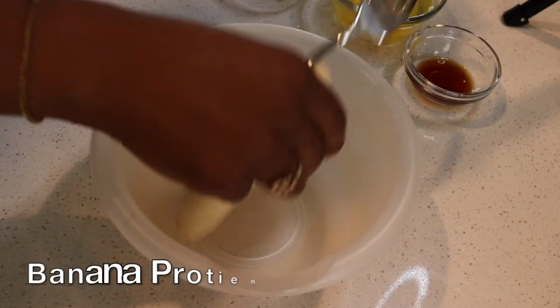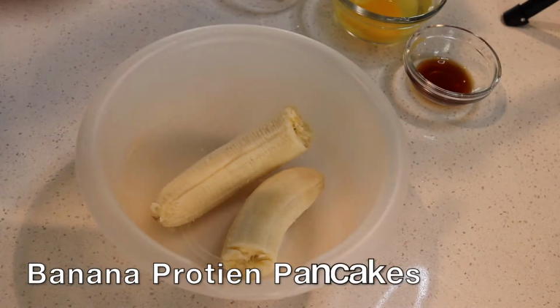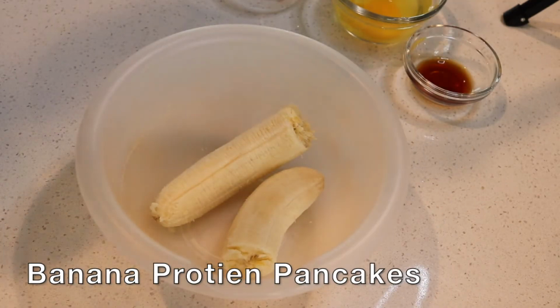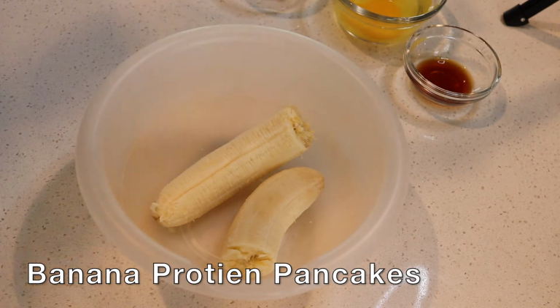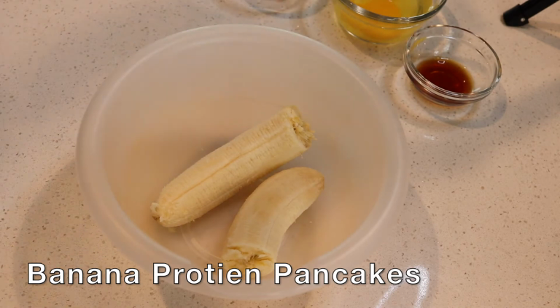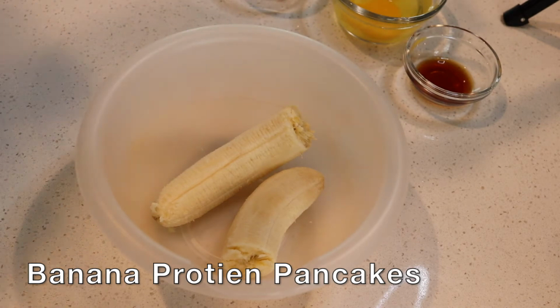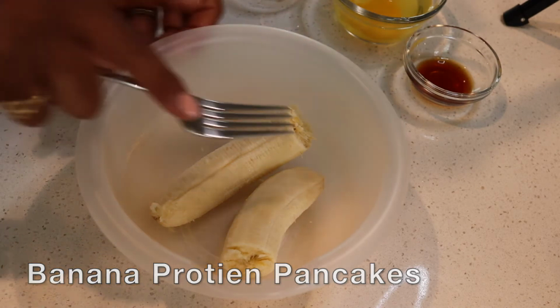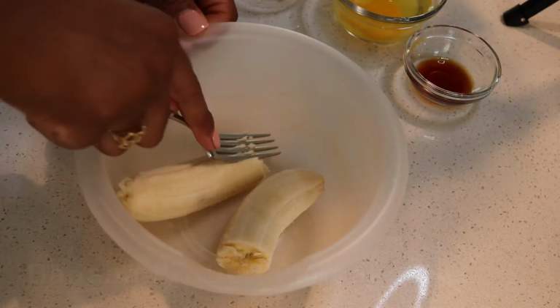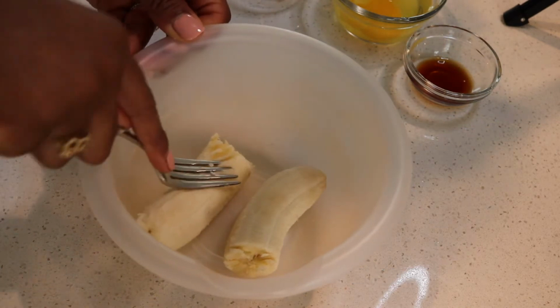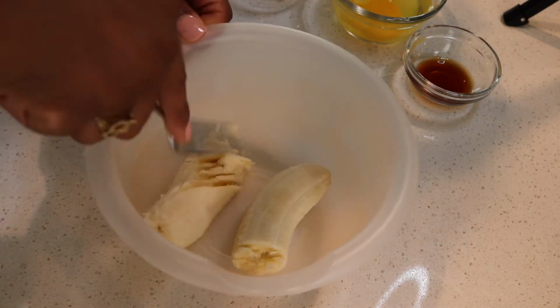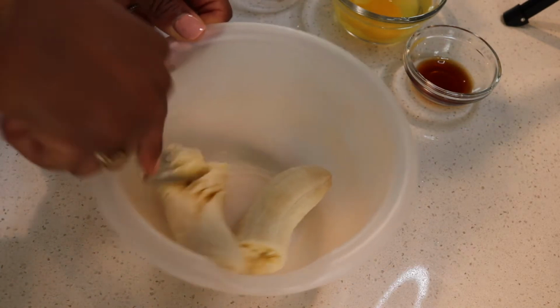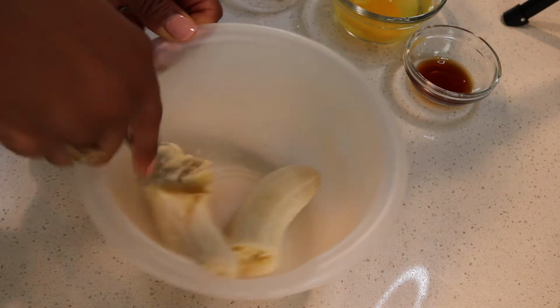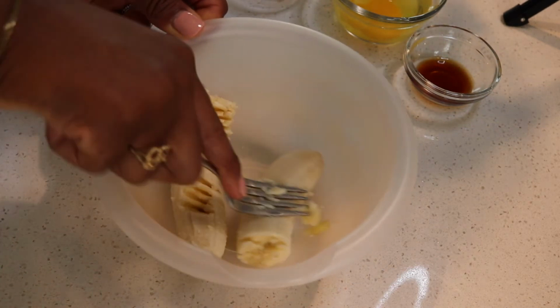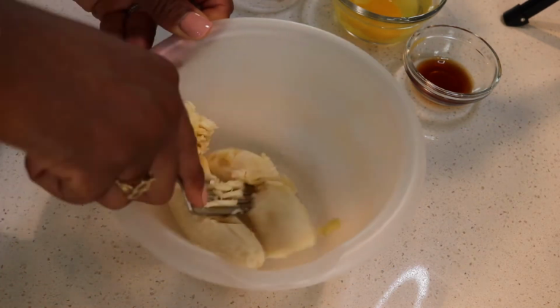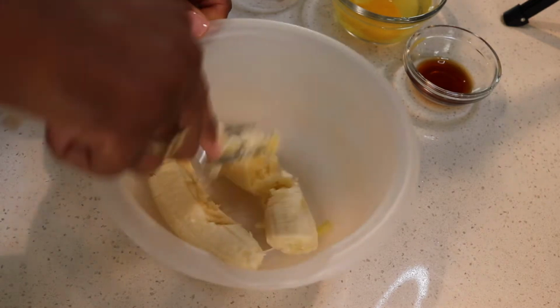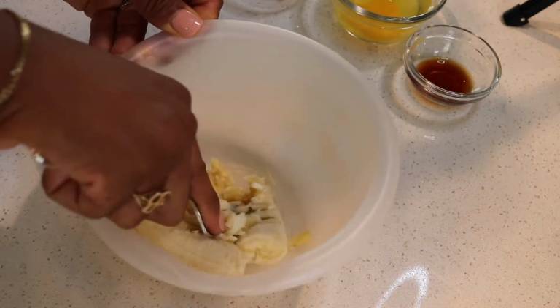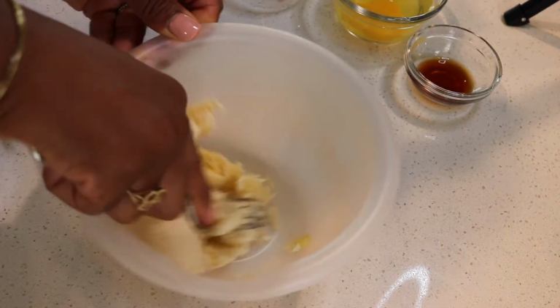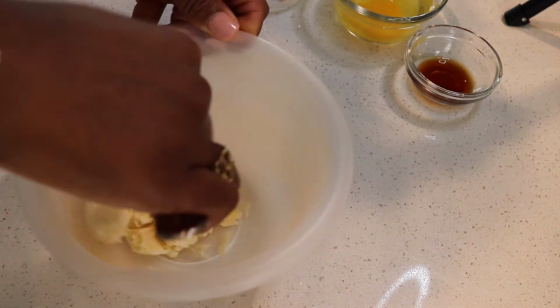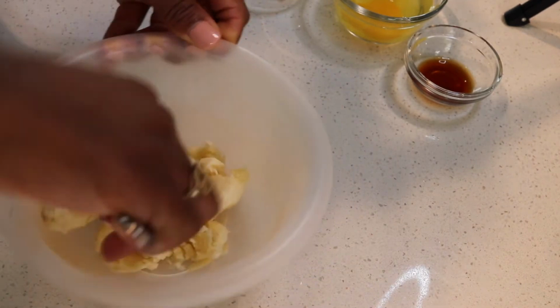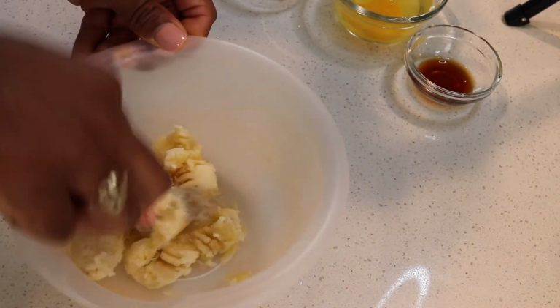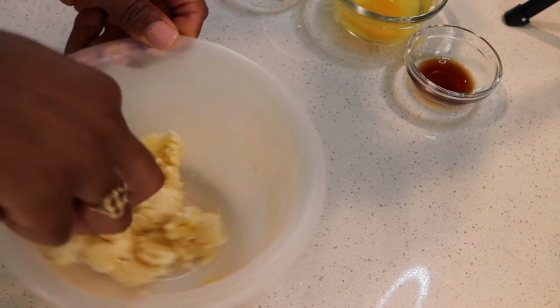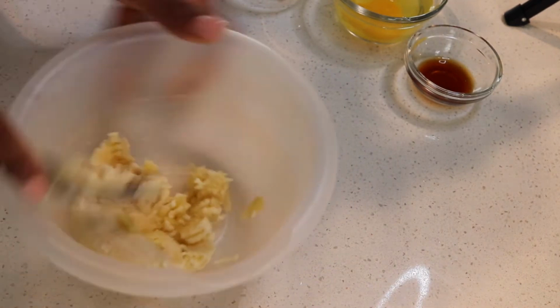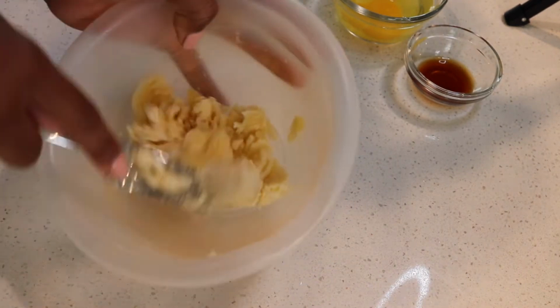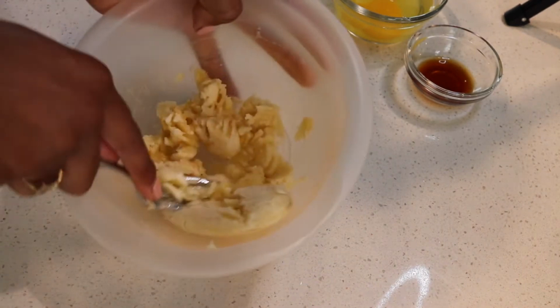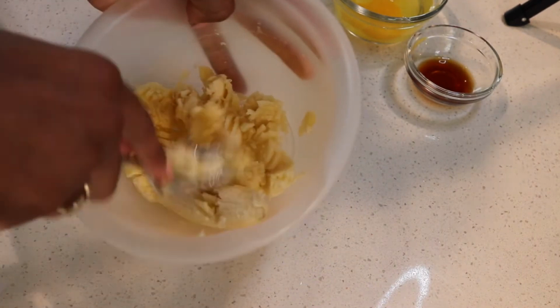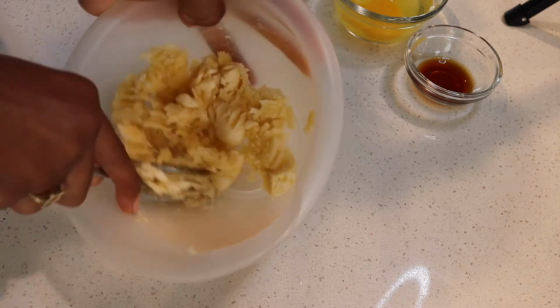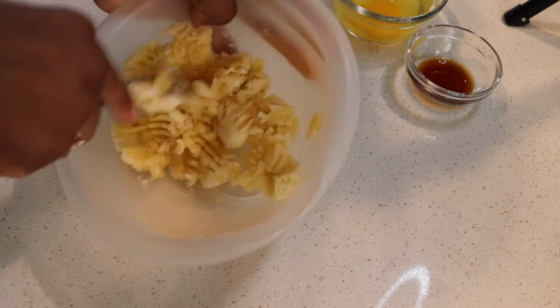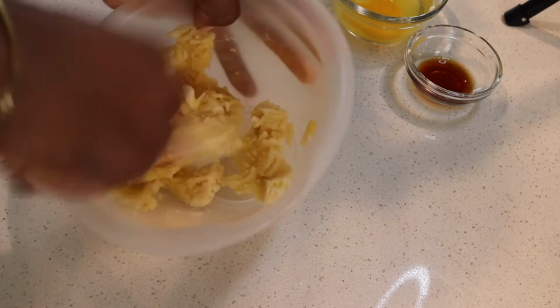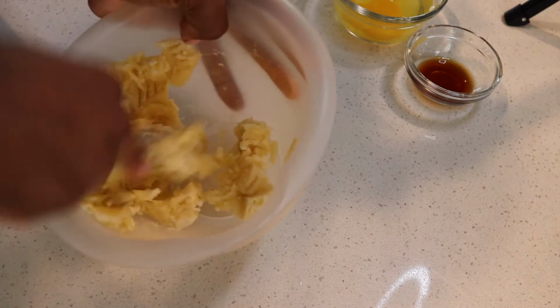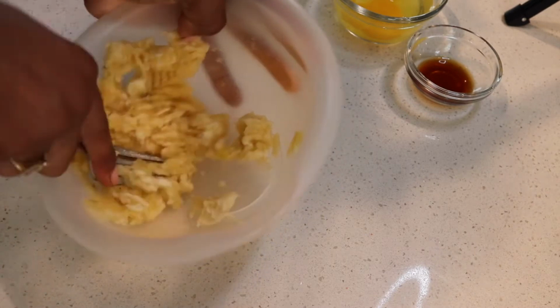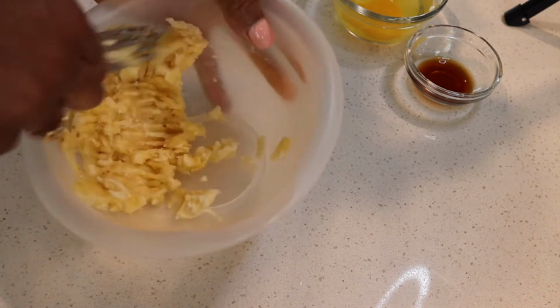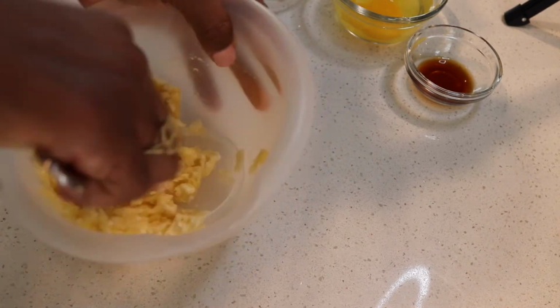Let's make banana protein pancakes. Get a medium-sized banana and mash it up. One banana will give you about three to four pancakes depending on how big you make them, but if you want more pancakes just add one more banana and one more egg.